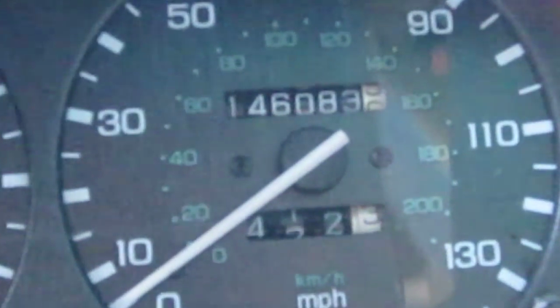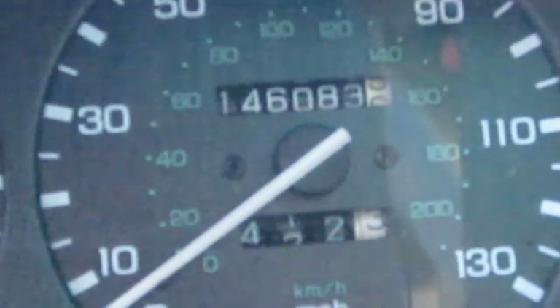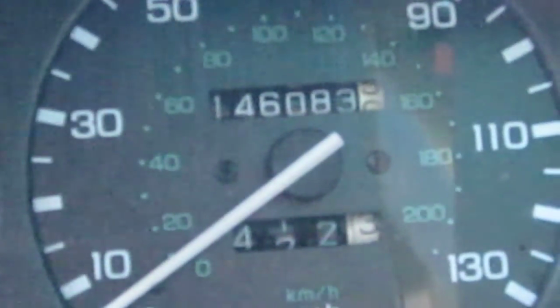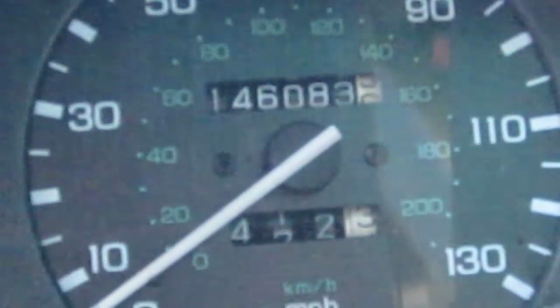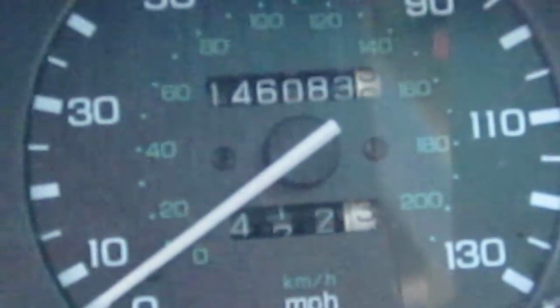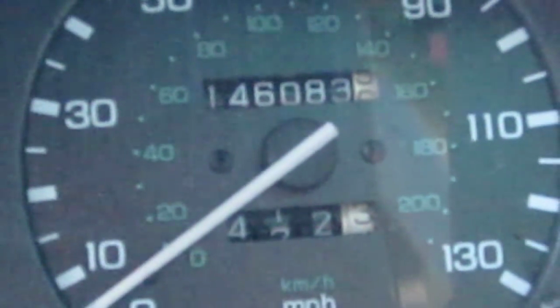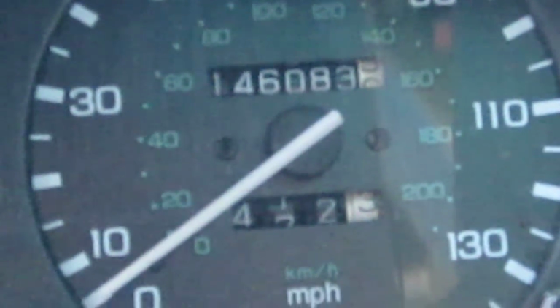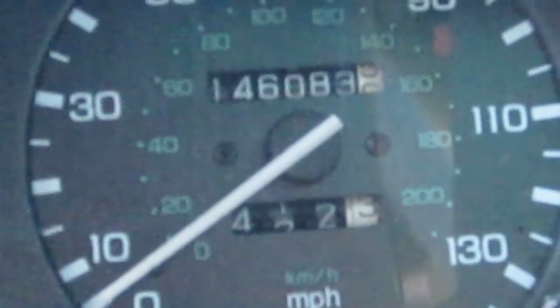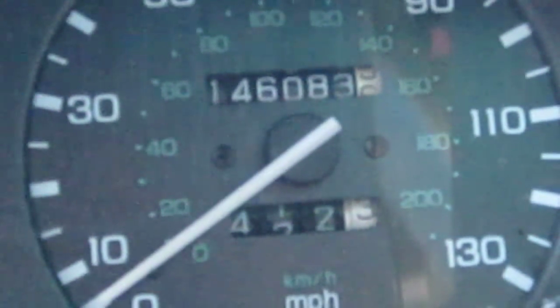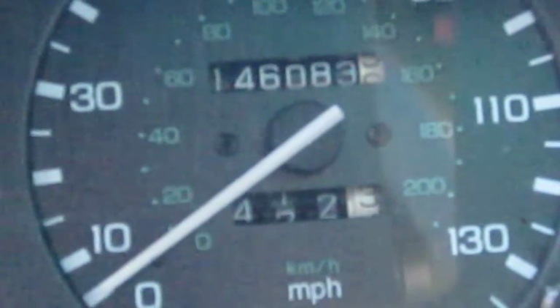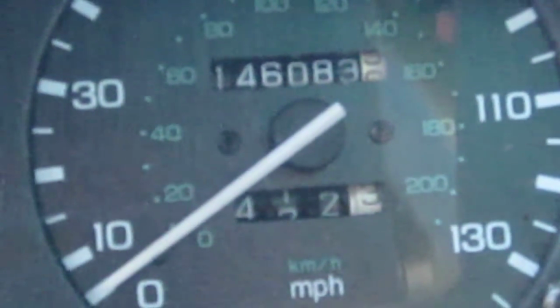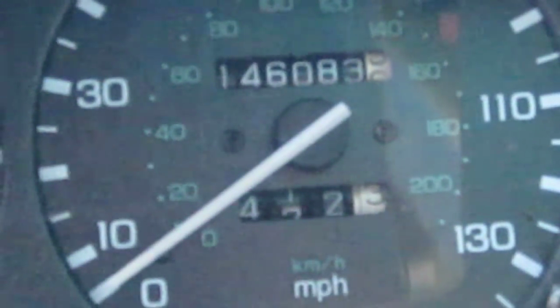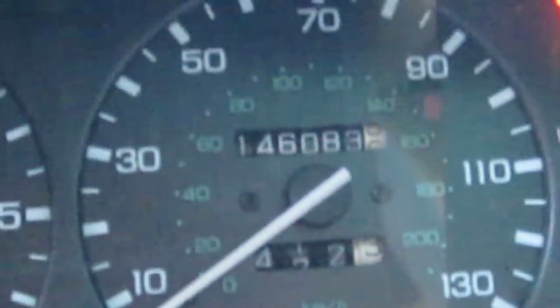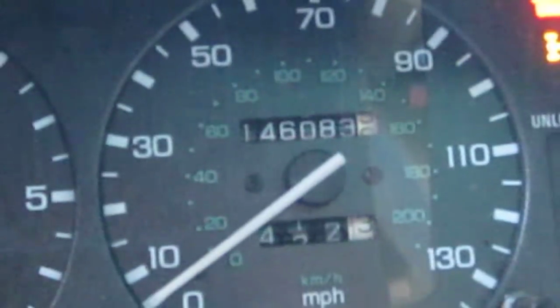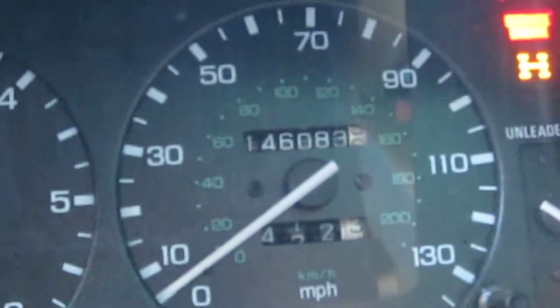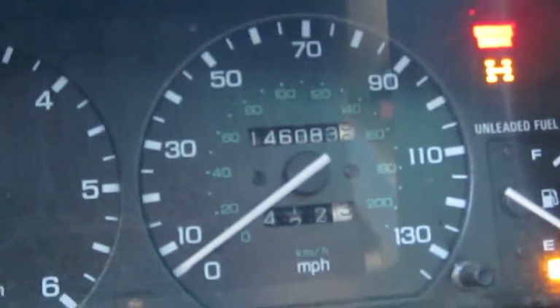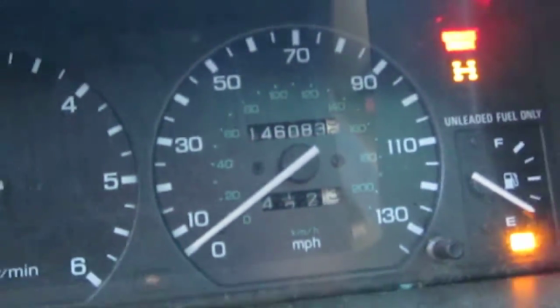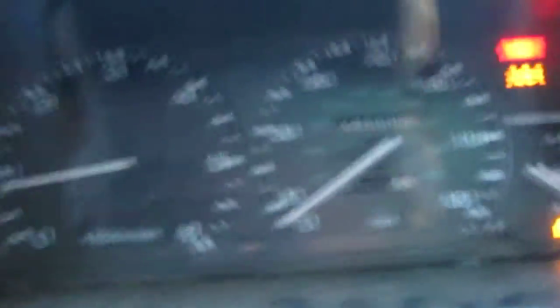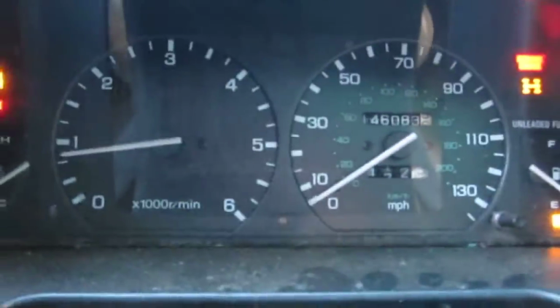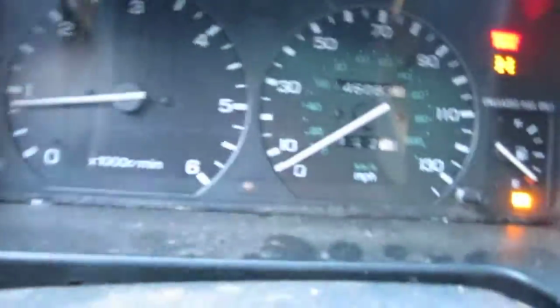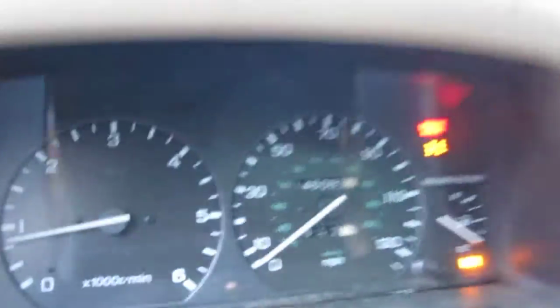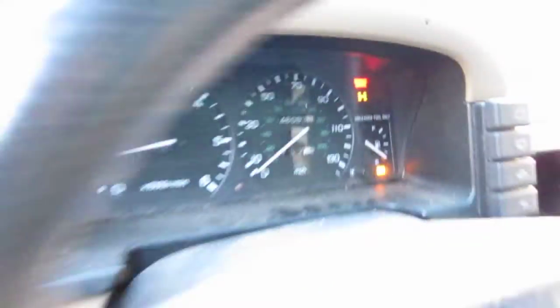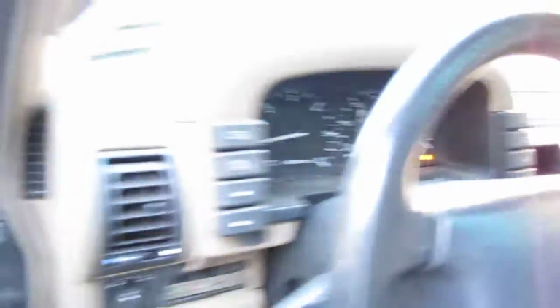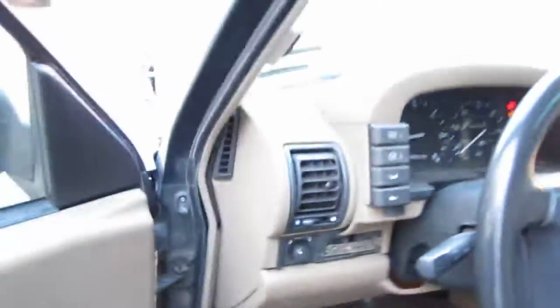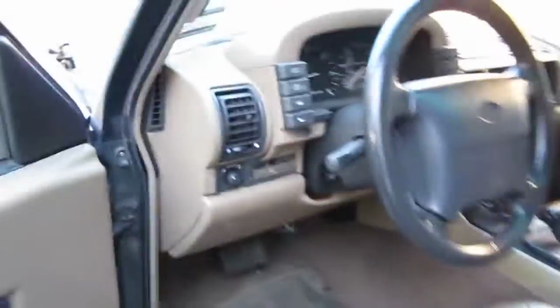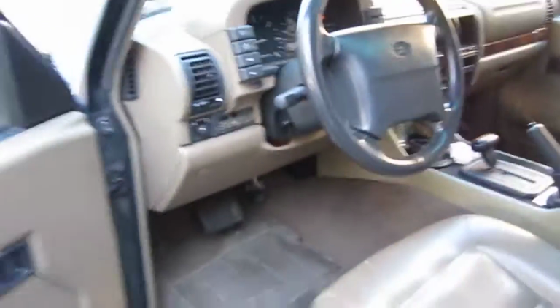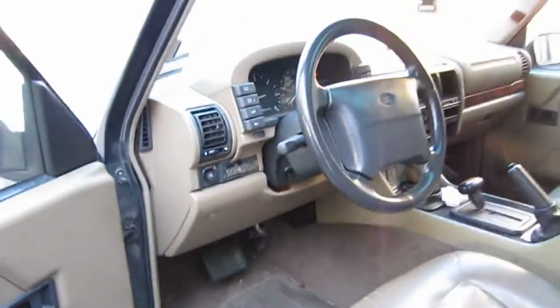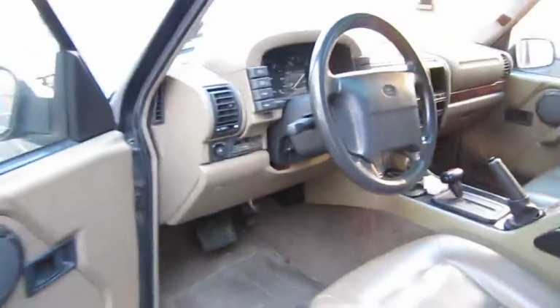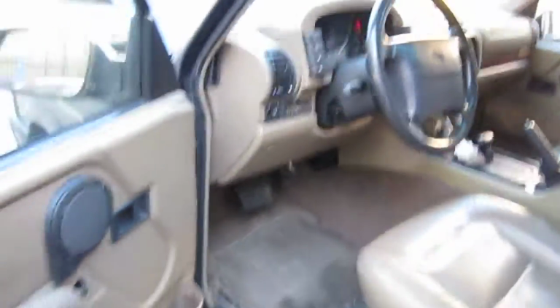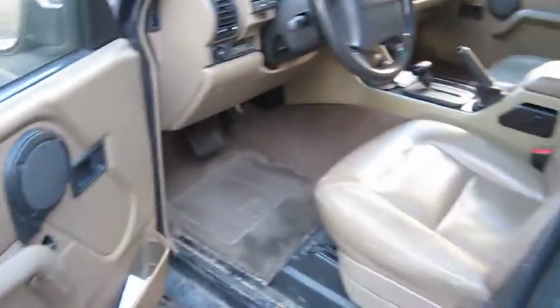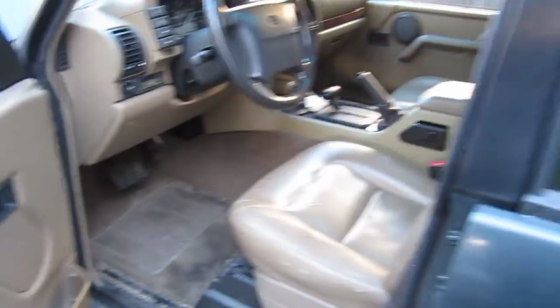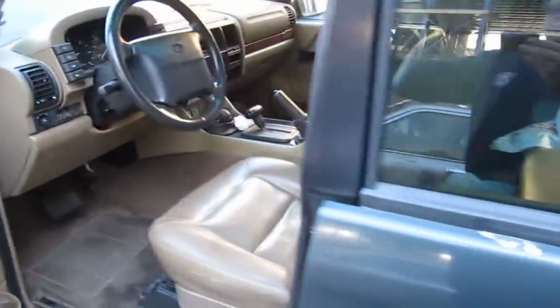The vehicle does have 146,000 miles, as you can see here. We had purchased this vehicle locally through one of our street customers.